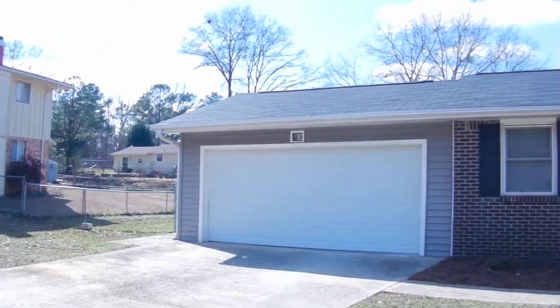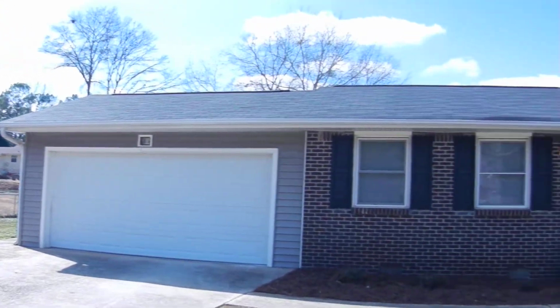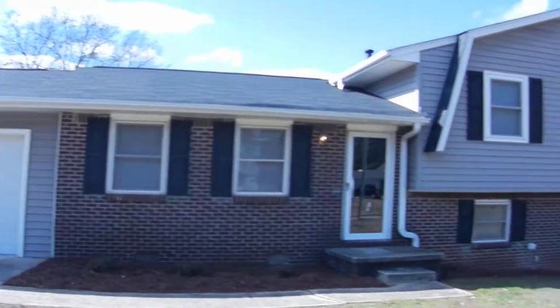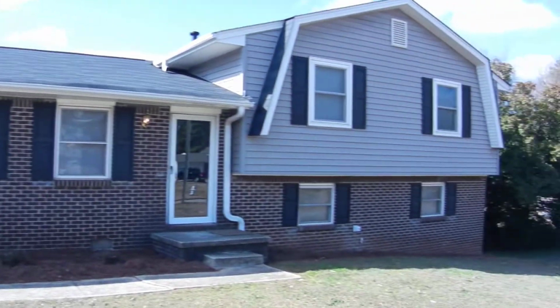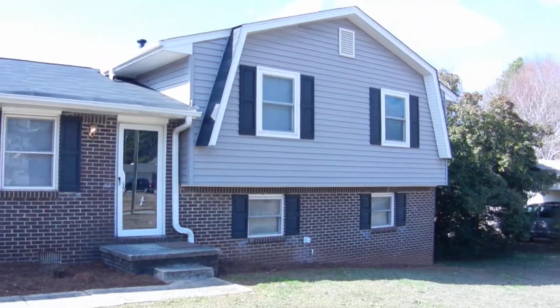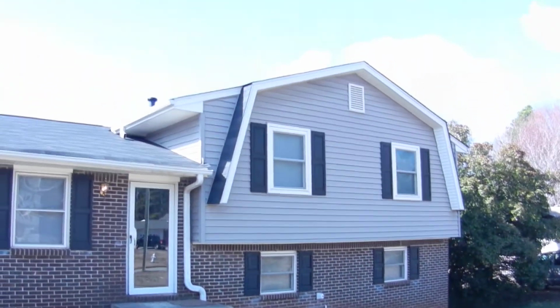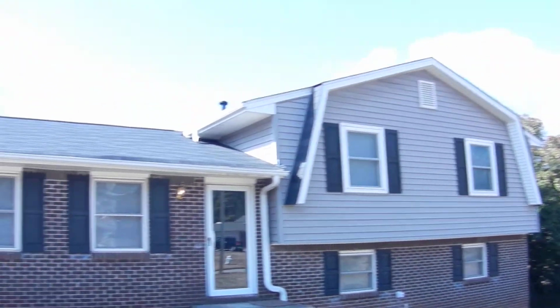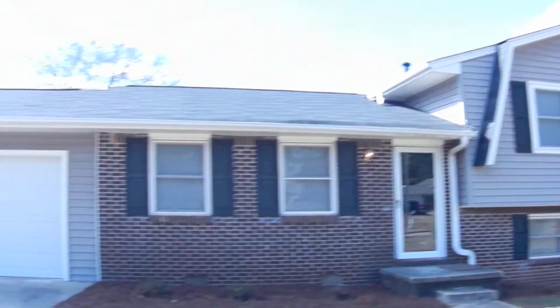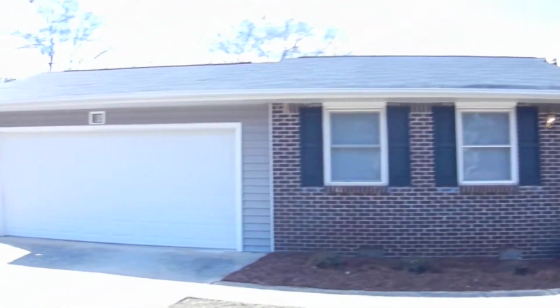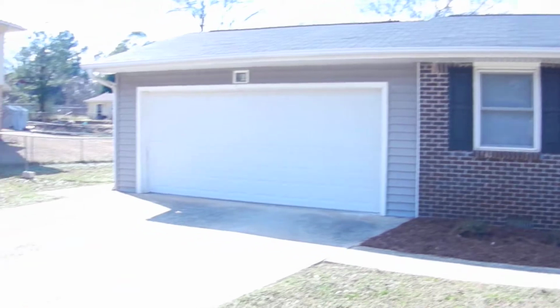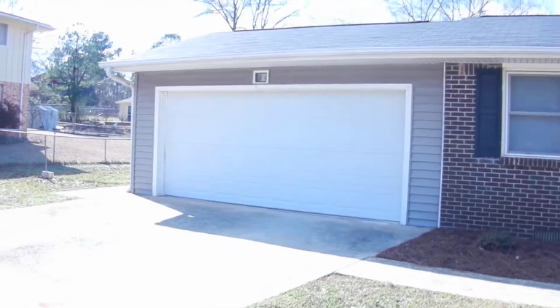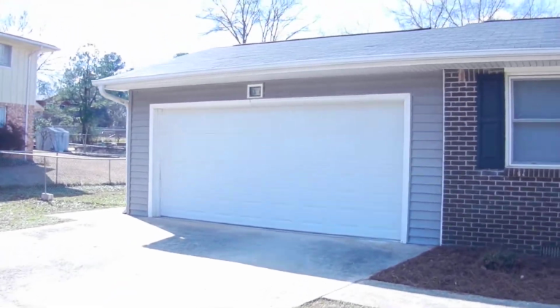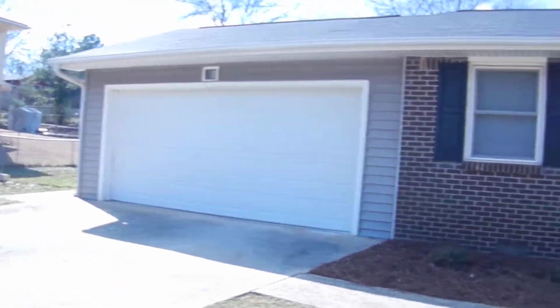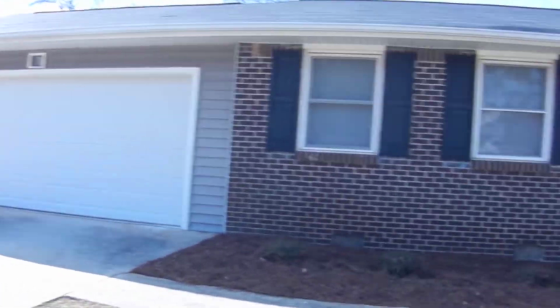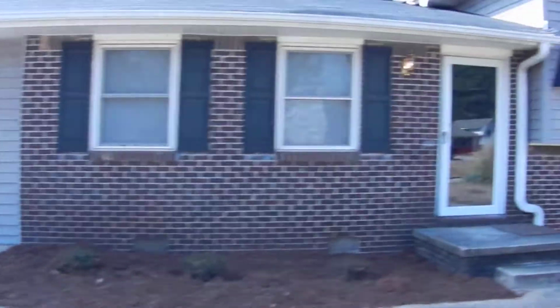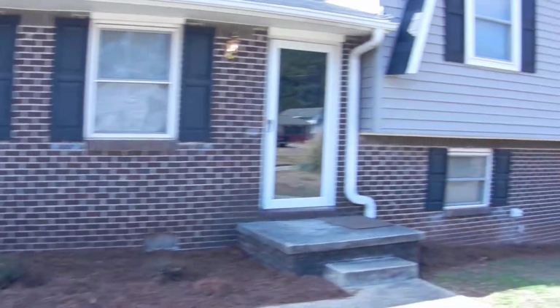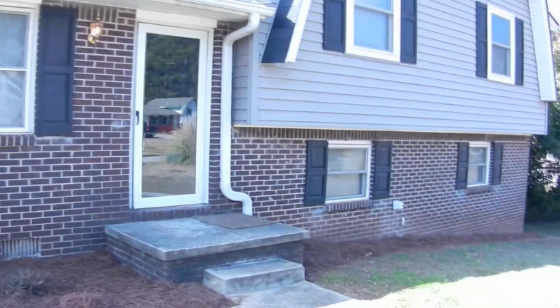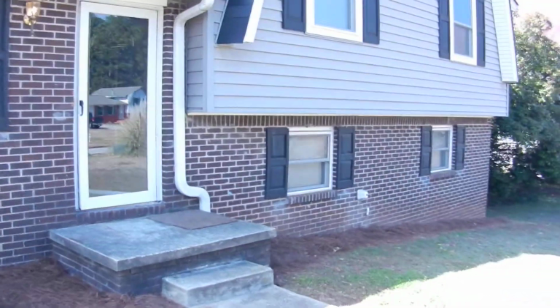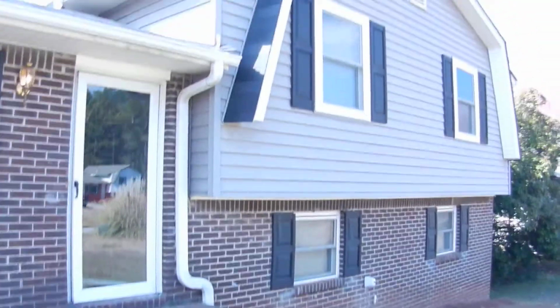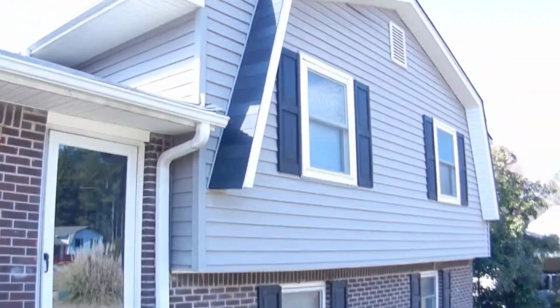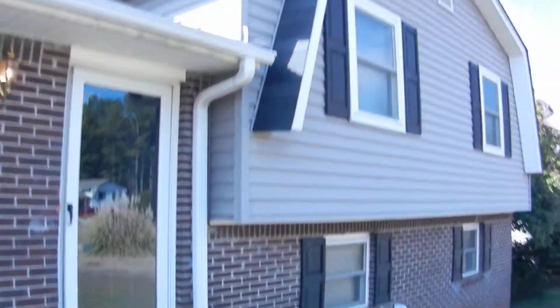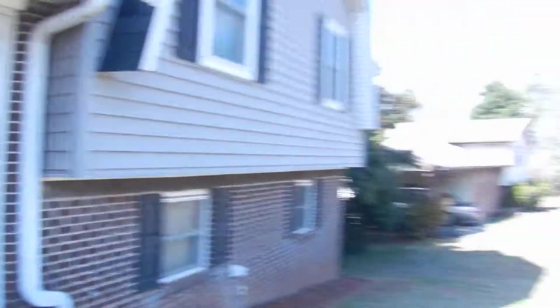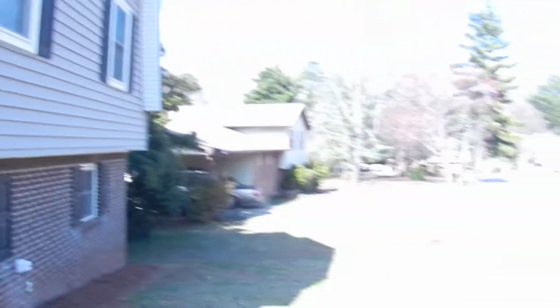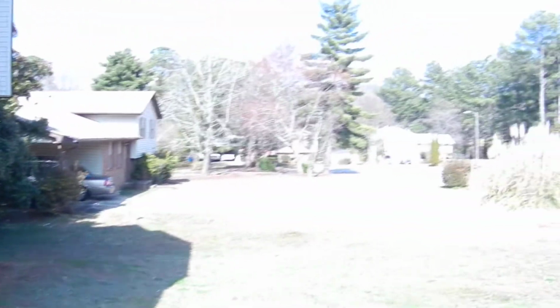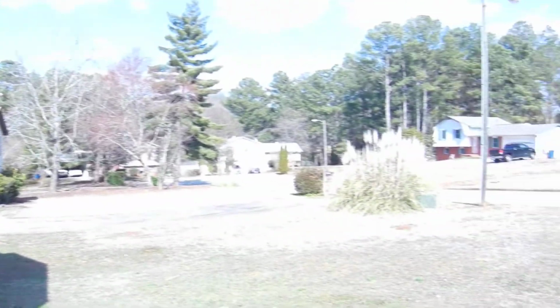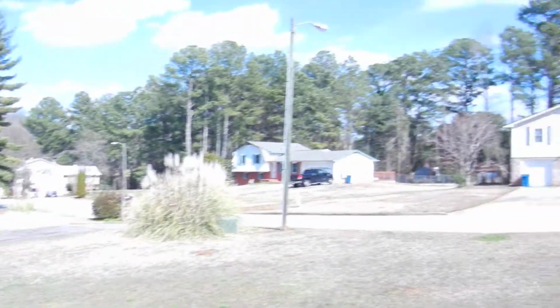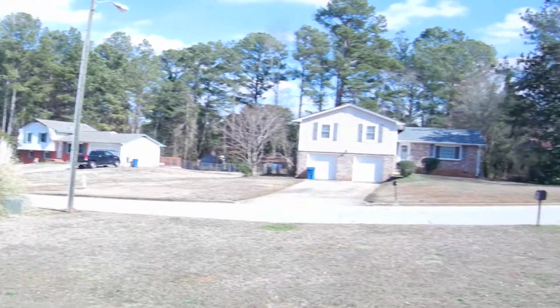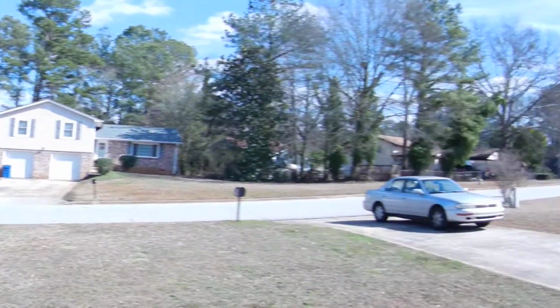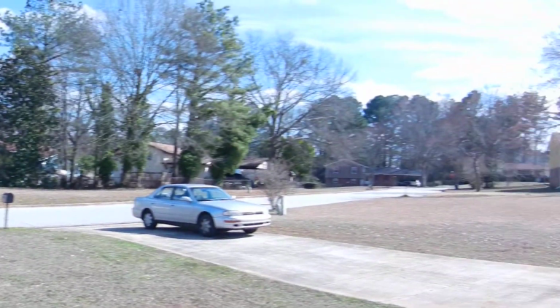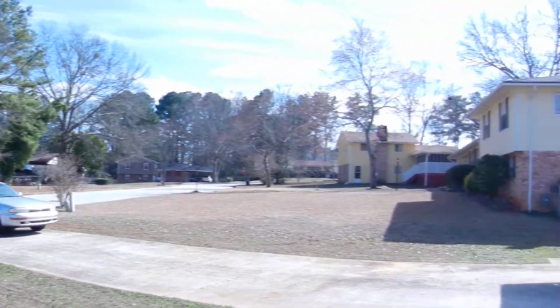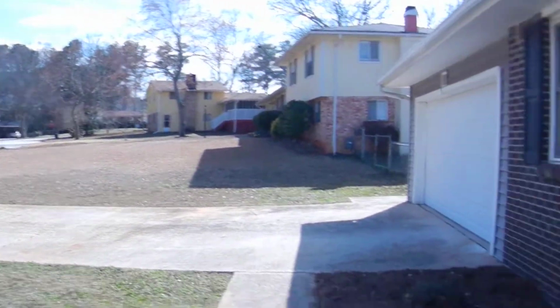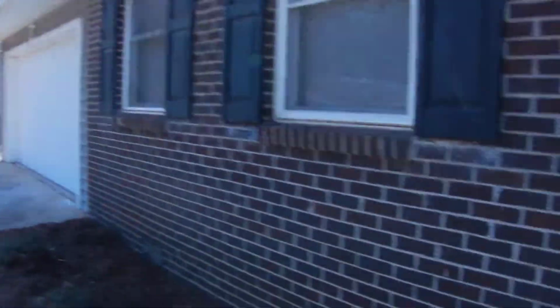This home is ready to move in. New paint, new carpet, new flooring, new garage door, lots of extras. This is a very nice home in a great neighborhood, in a cul-de-sac, right here in Riverdale.